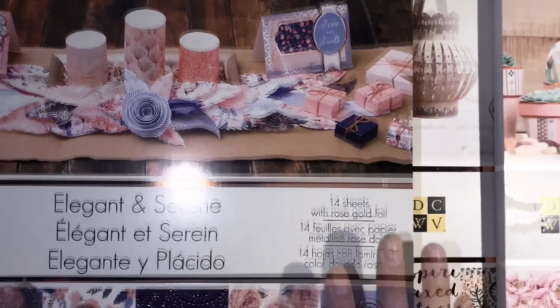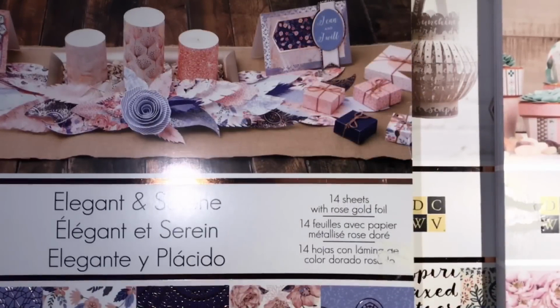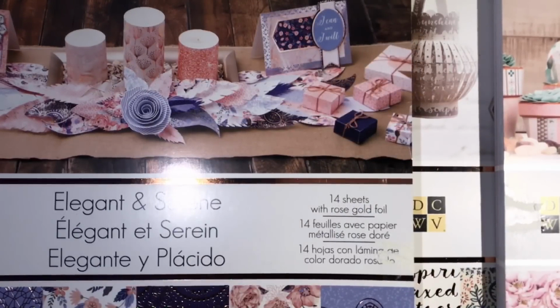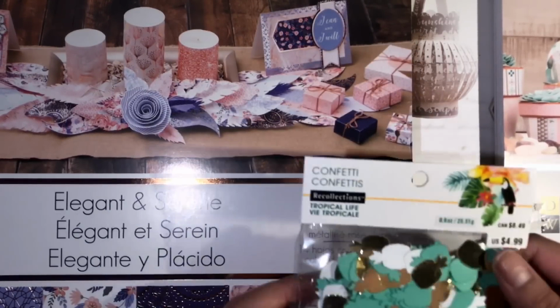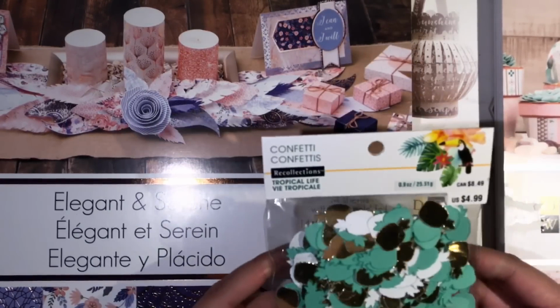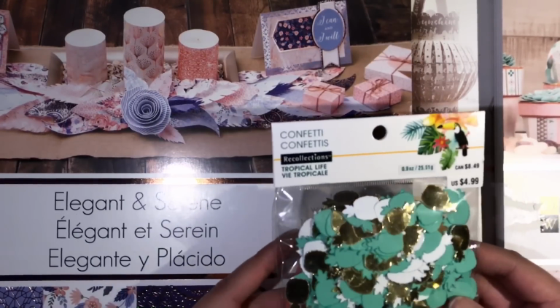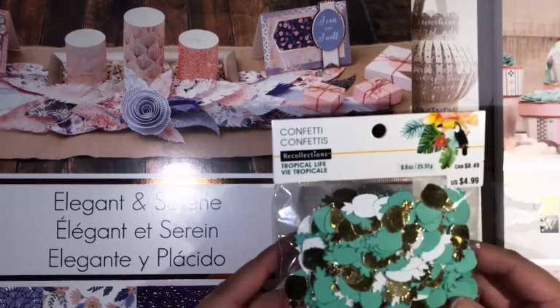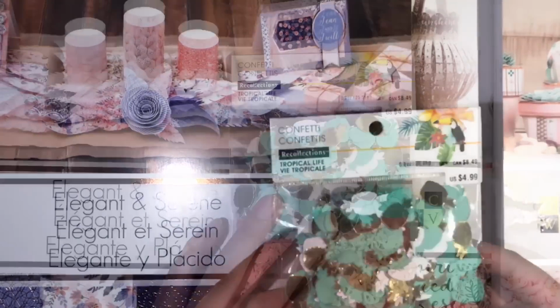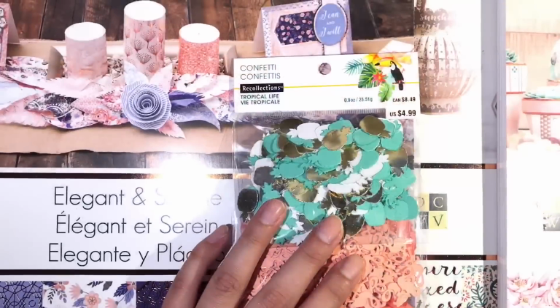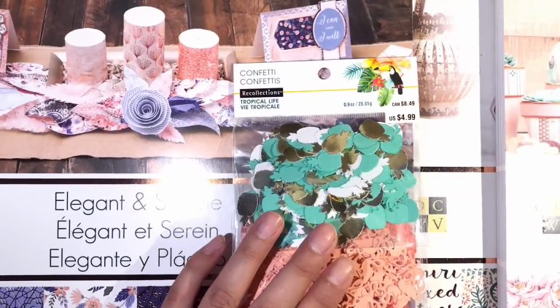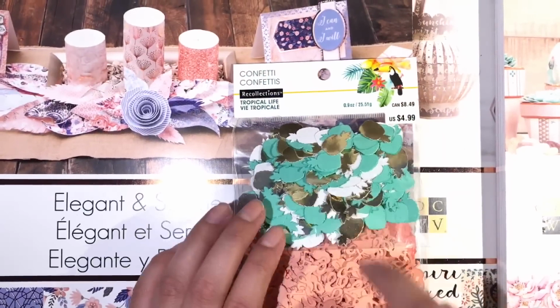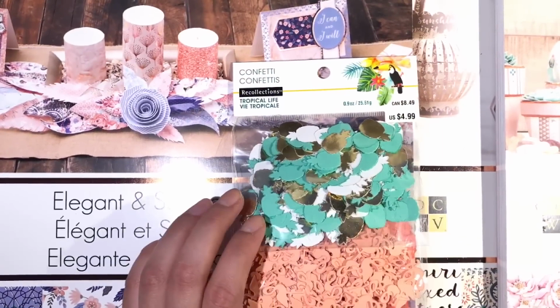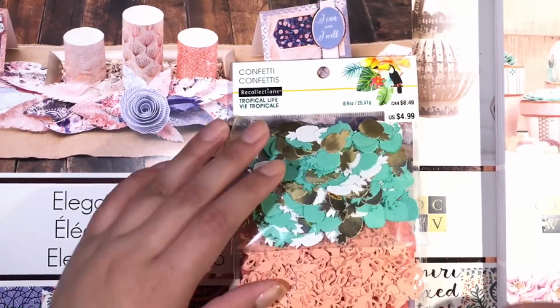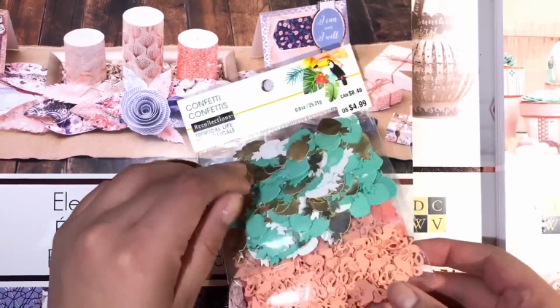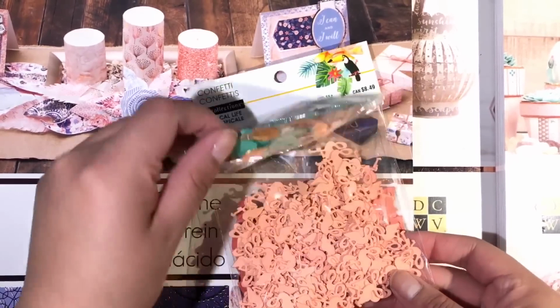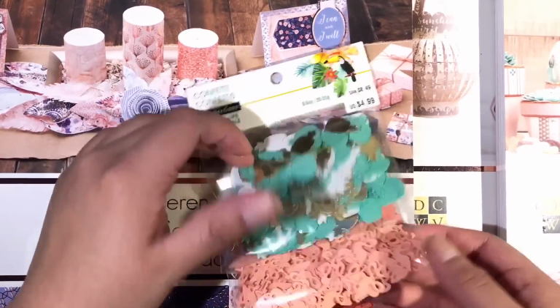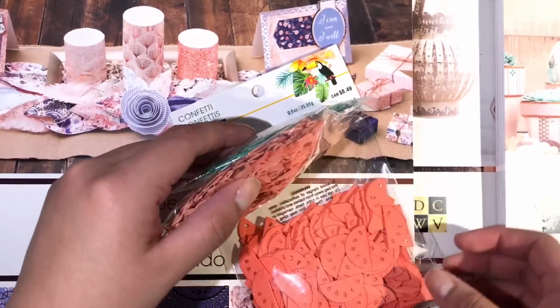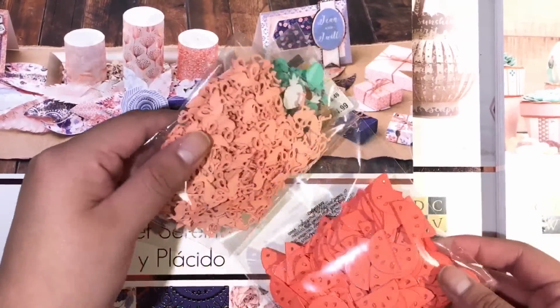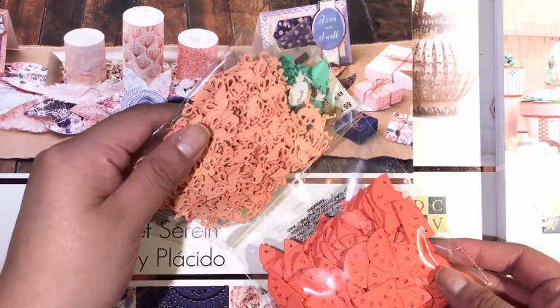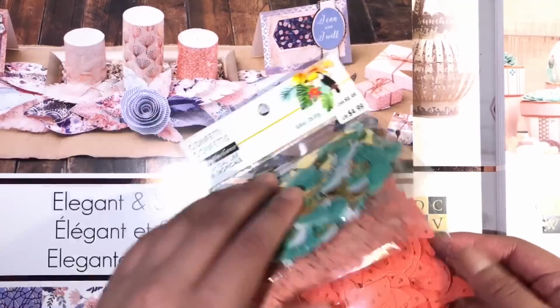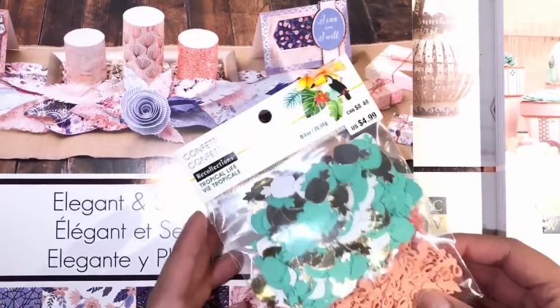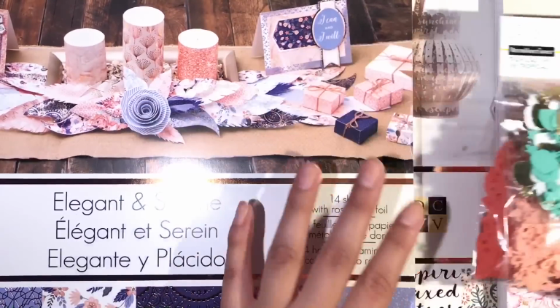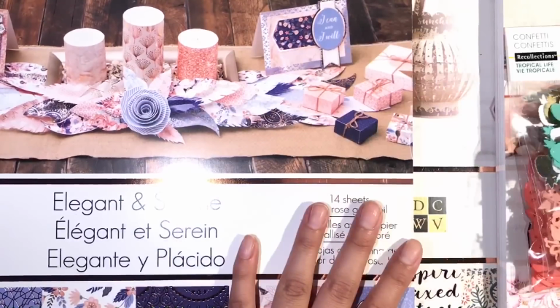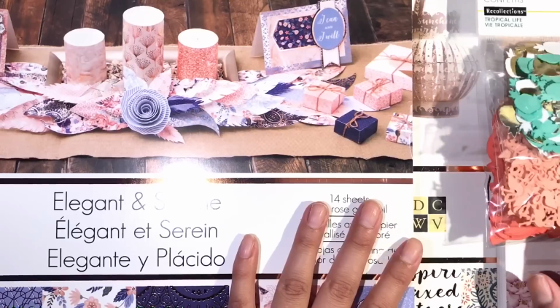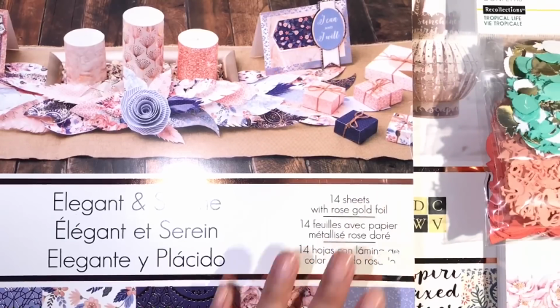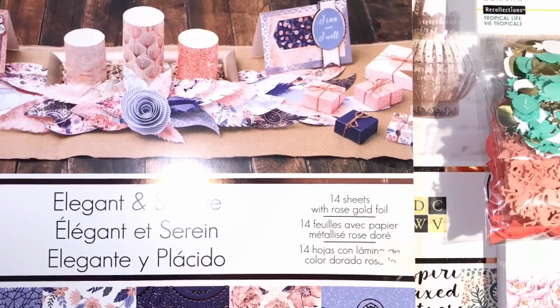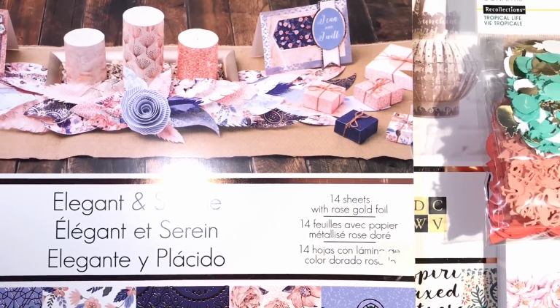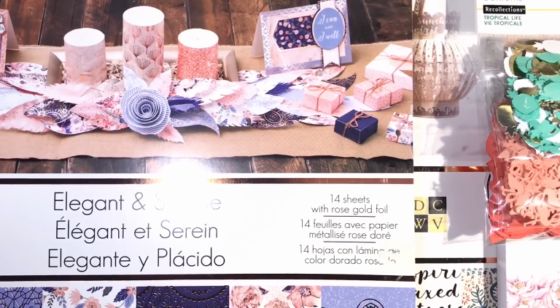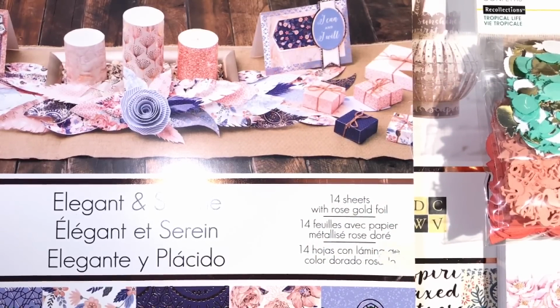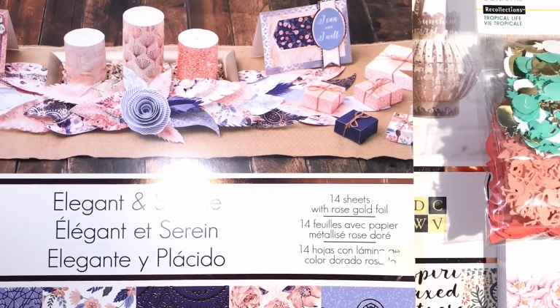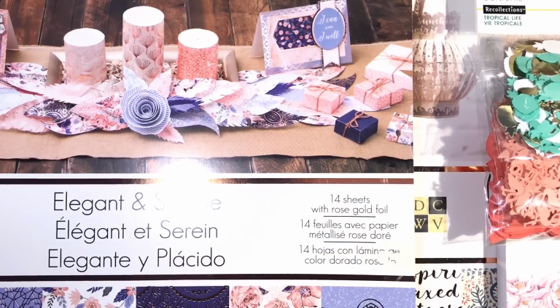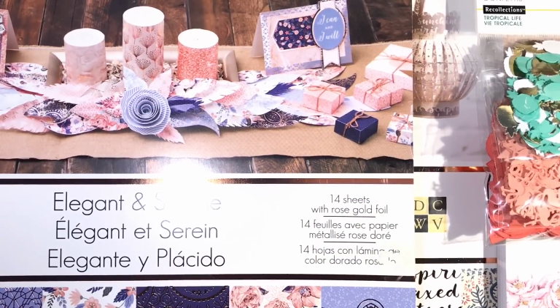The last thing I got from Michaels is this confetti pack. You do get some pineapples, flamingos, and some watermelon. I think that would be just super adorable on some sequins and shaker pockets.